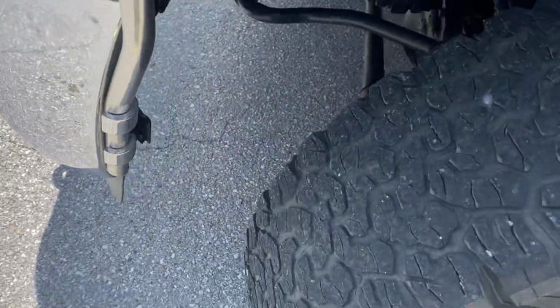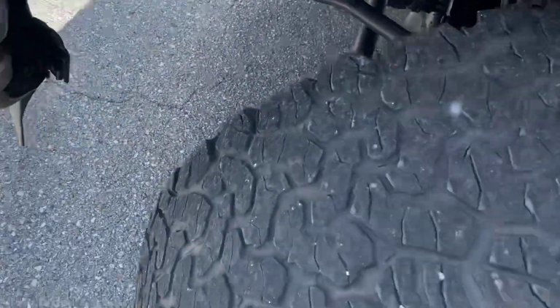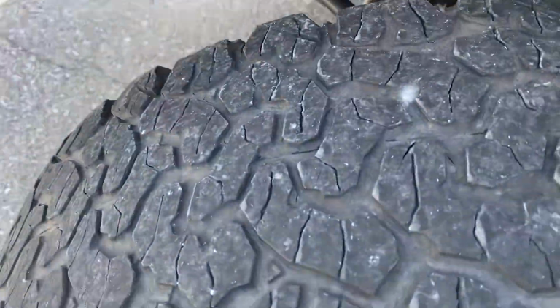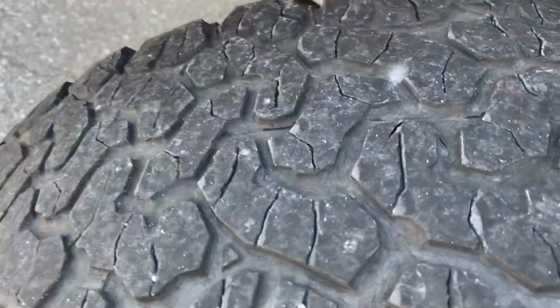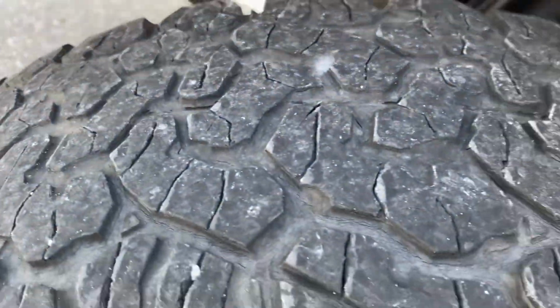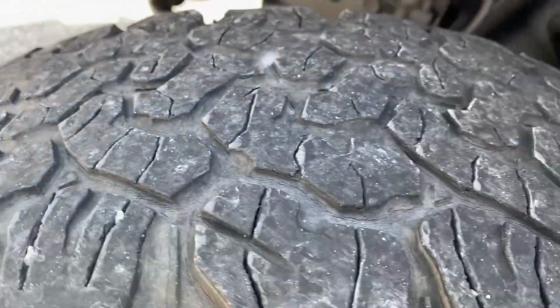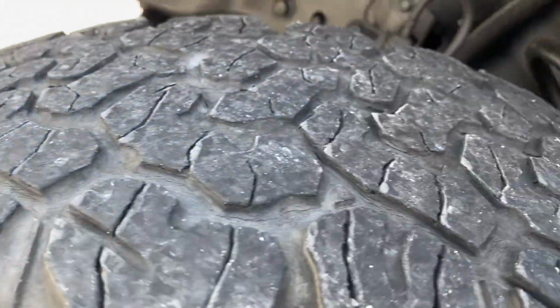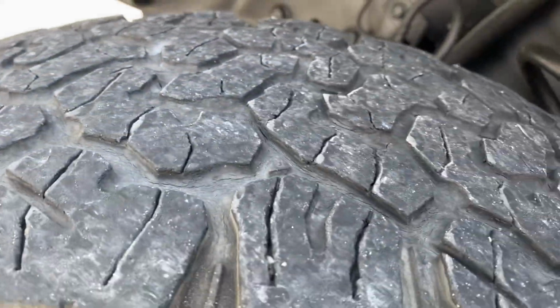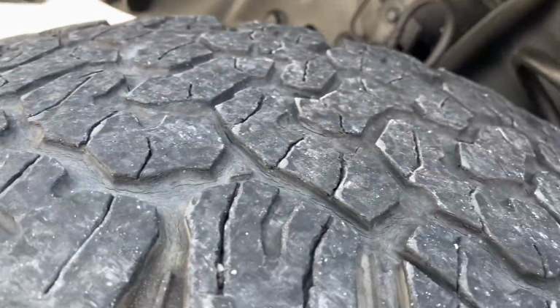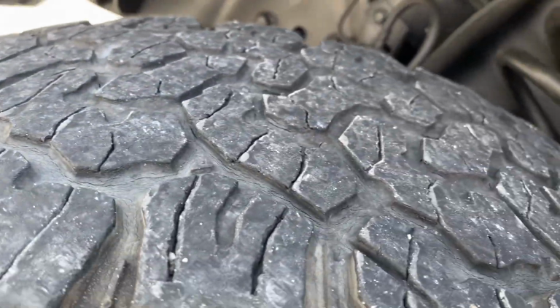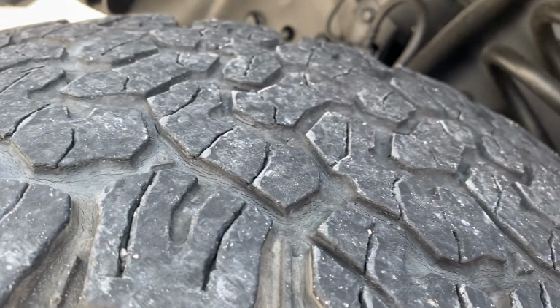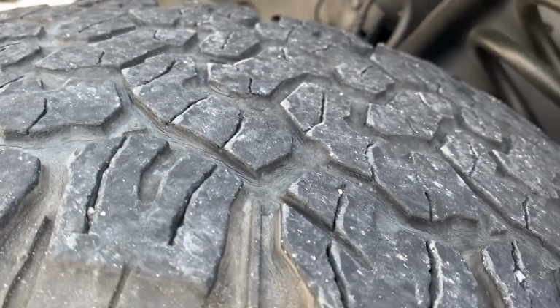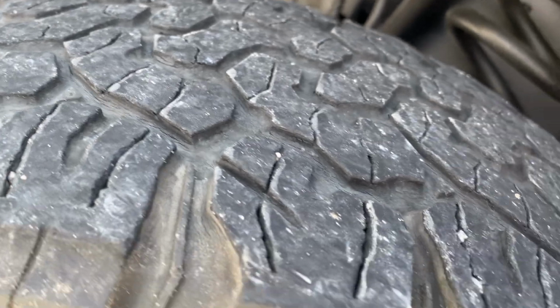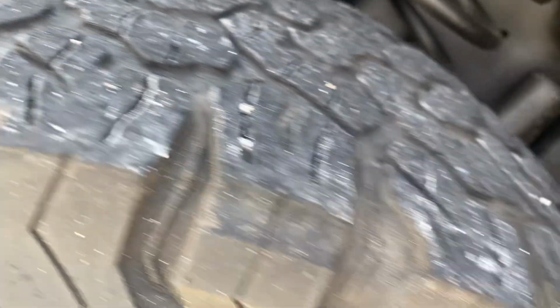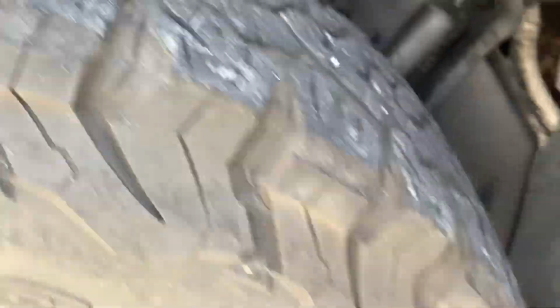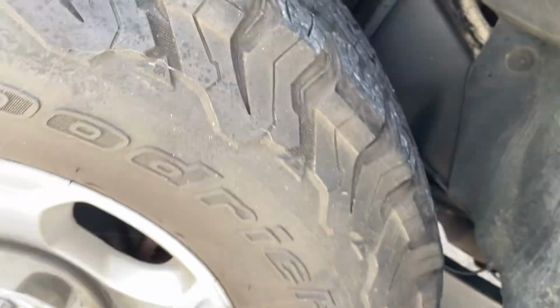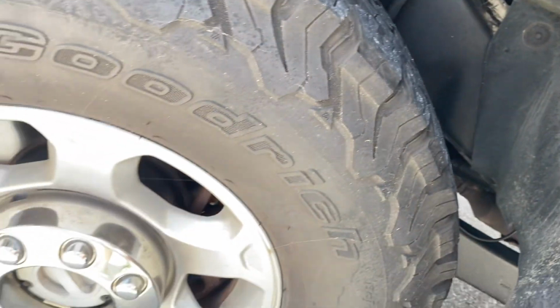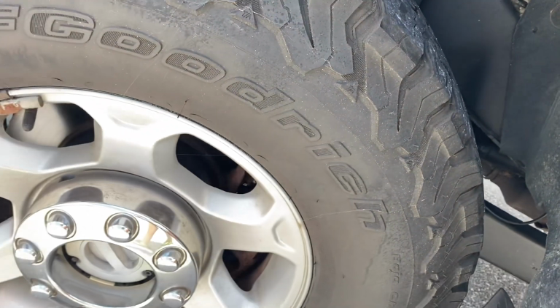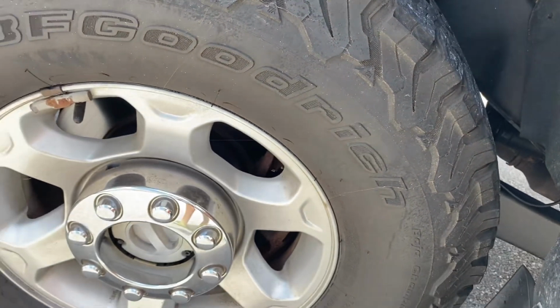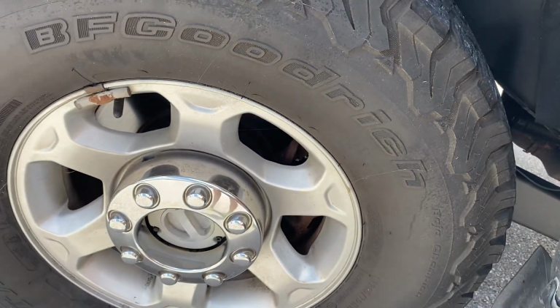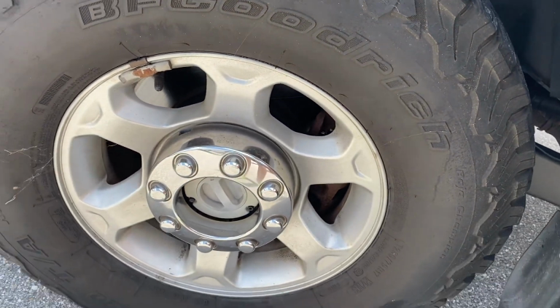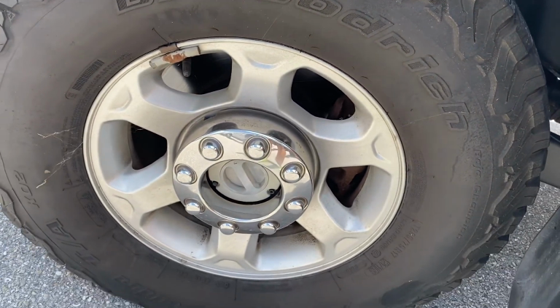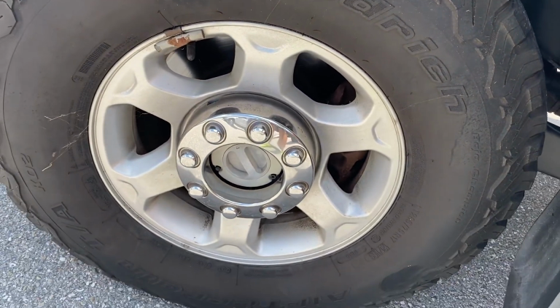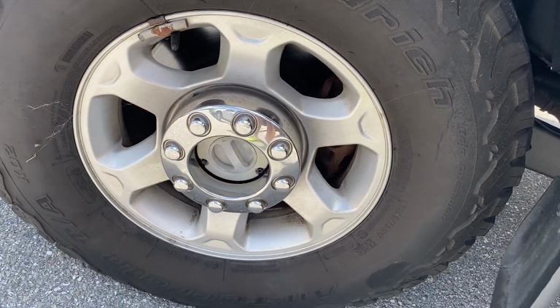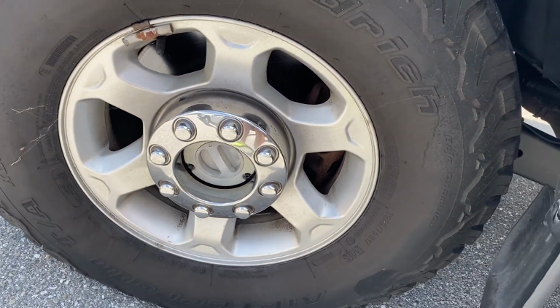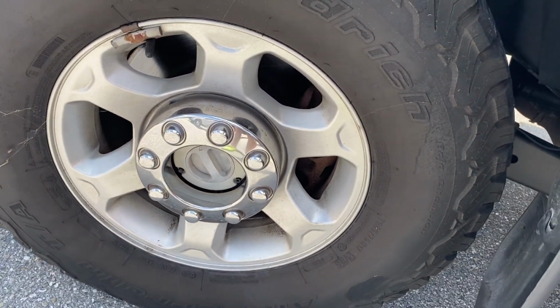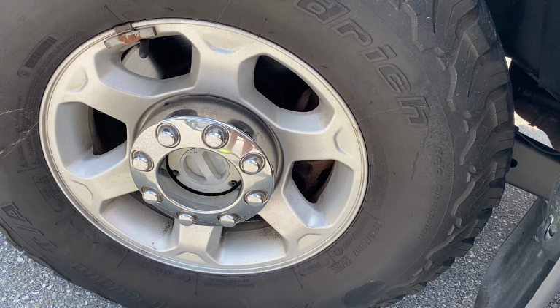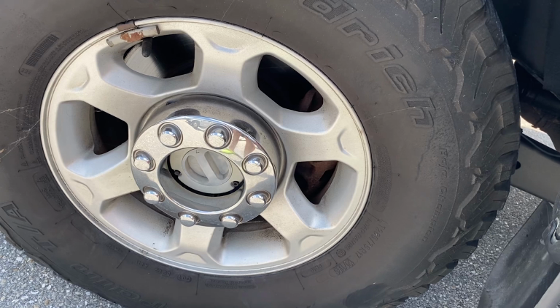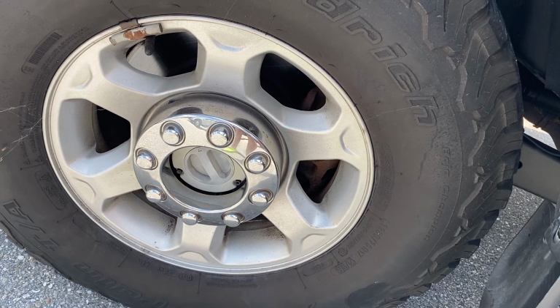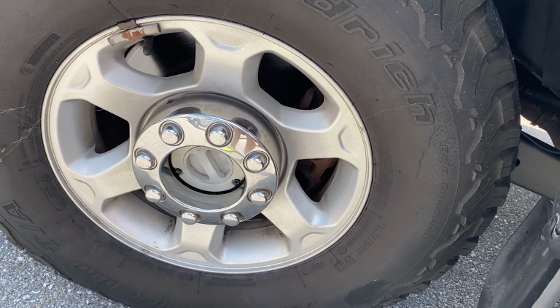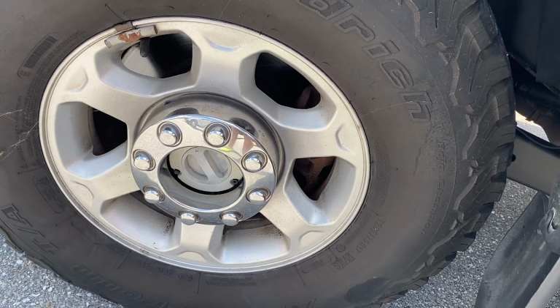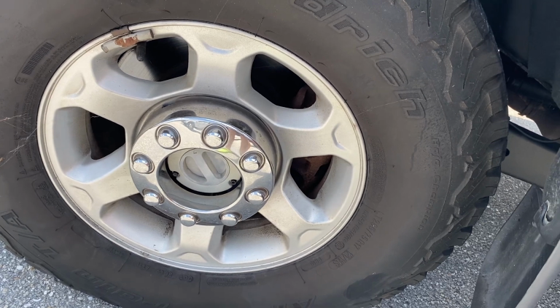The tires have remaining tread wear. These are steel wheels and they're free of any curb rash.